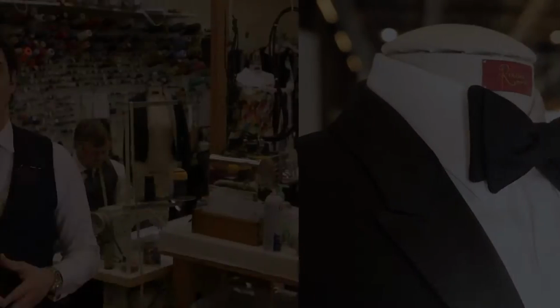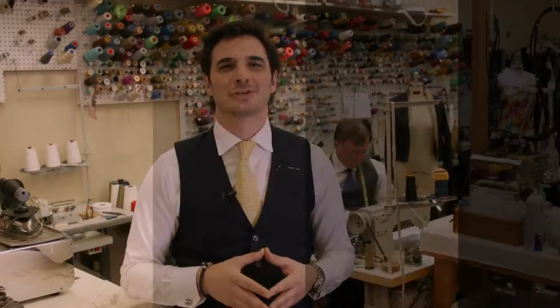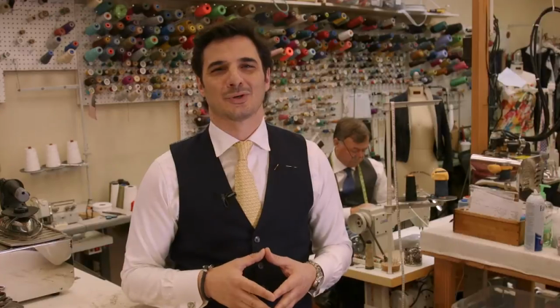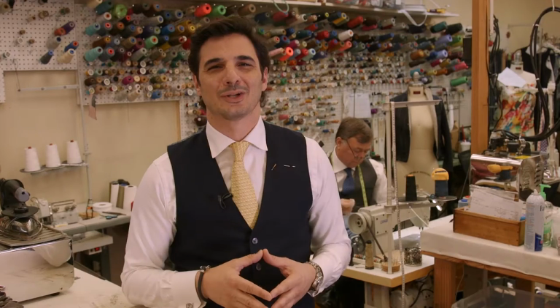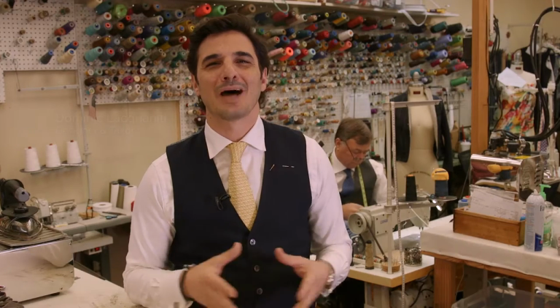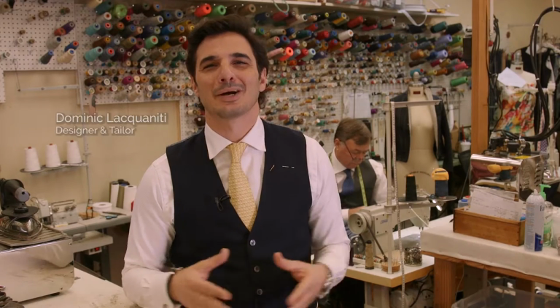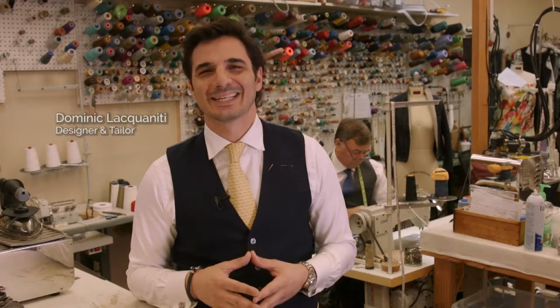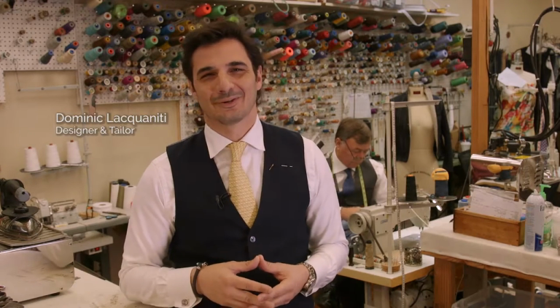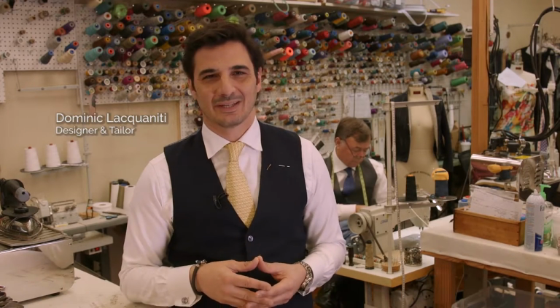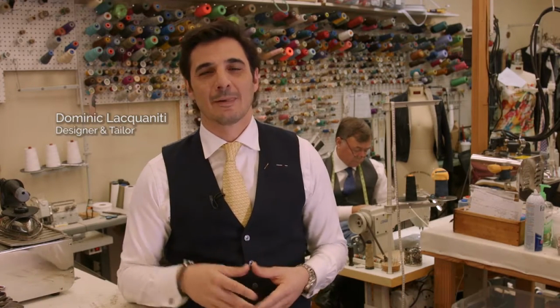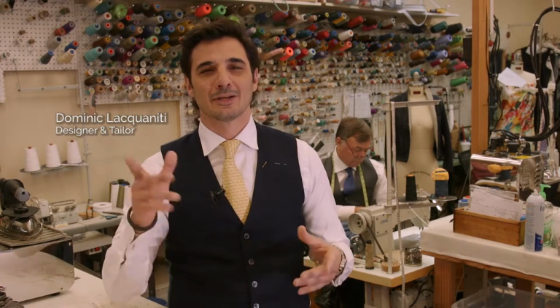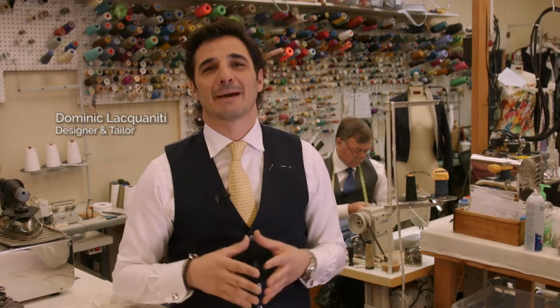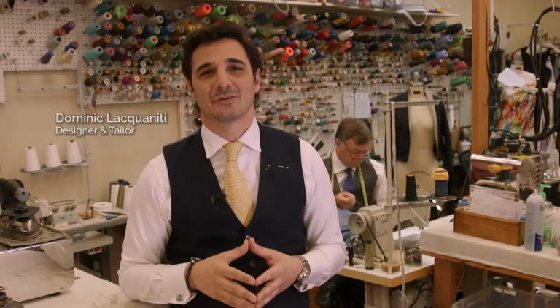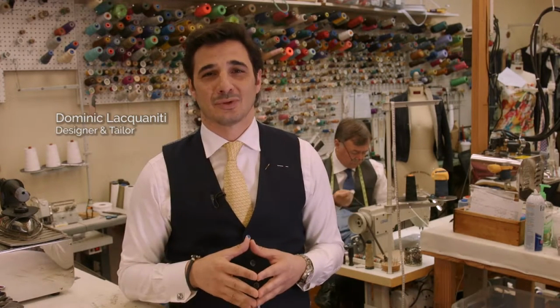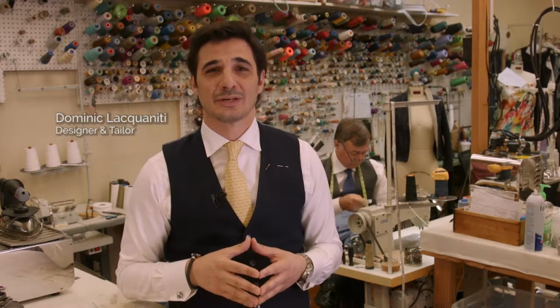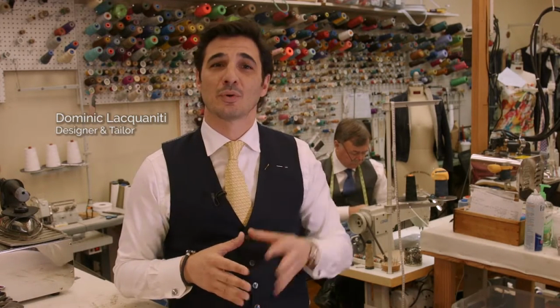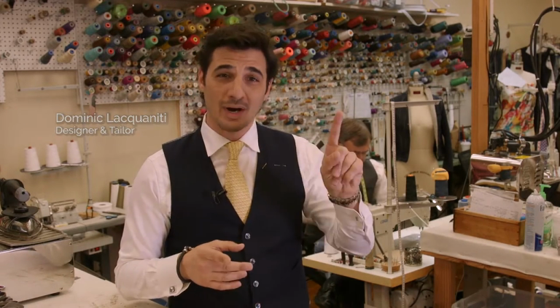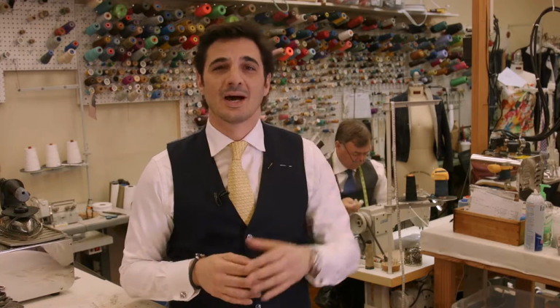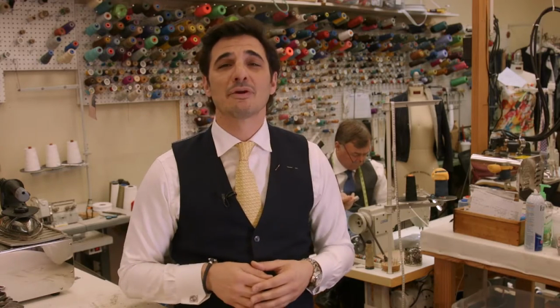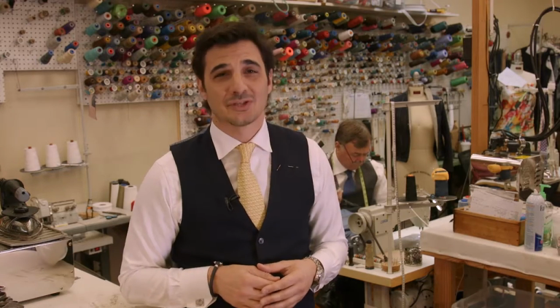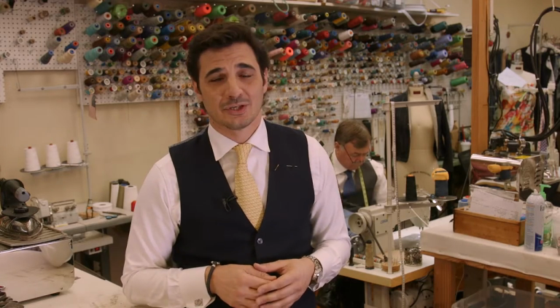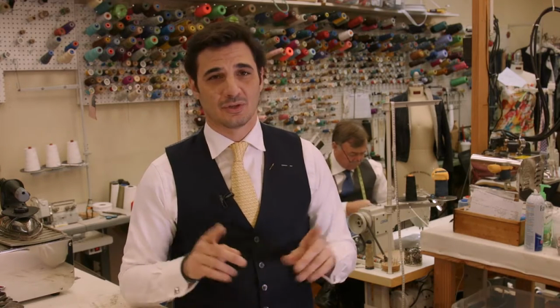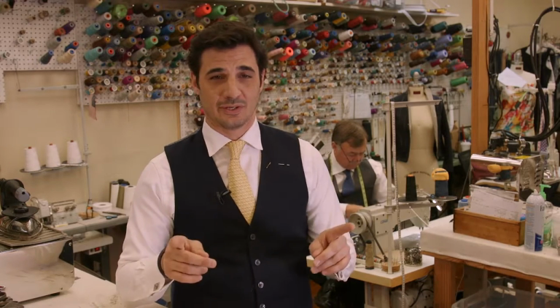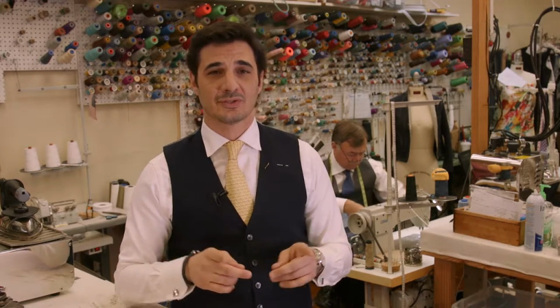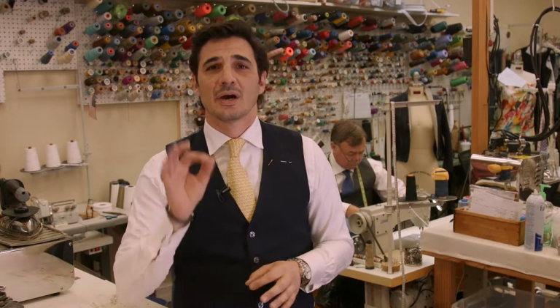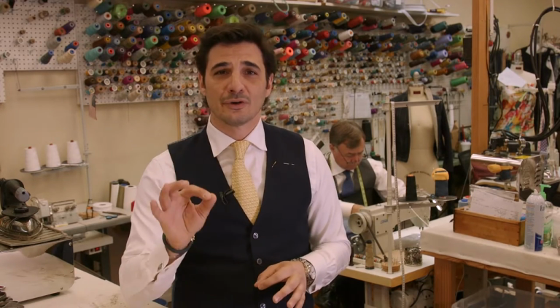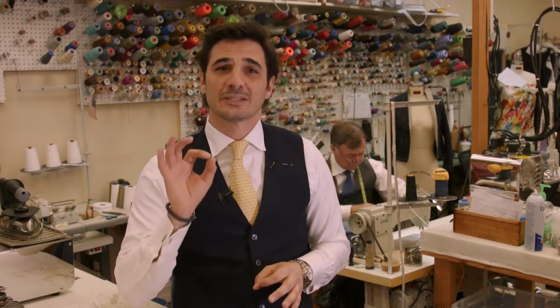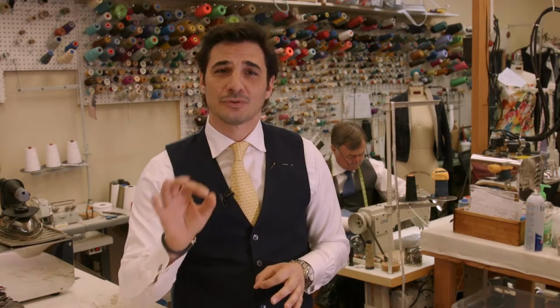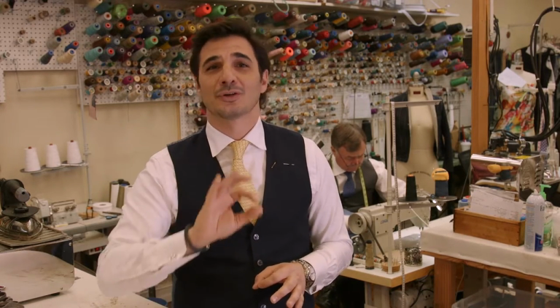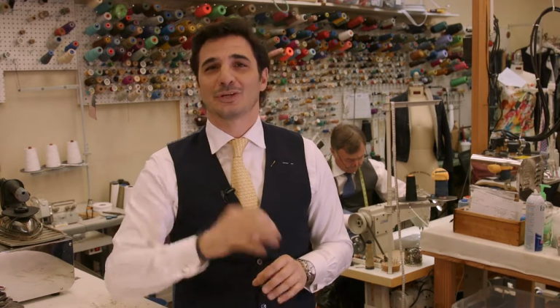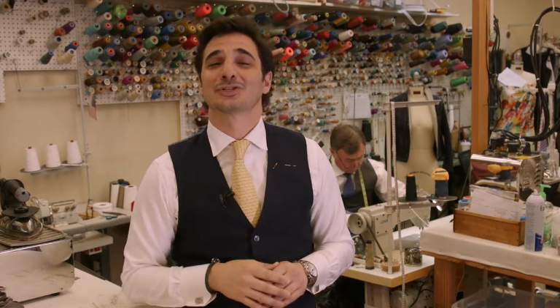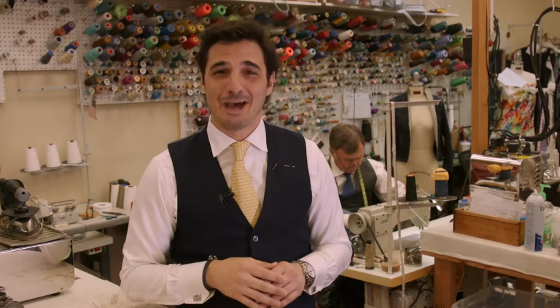Welcome to Jackets Required. Hello, I'm Dominic Laquanile, designer and tailor. This week's episode of Jackets Required is part one of a three-part series addressing alterations. The first is the most important alteration, which is the hem.